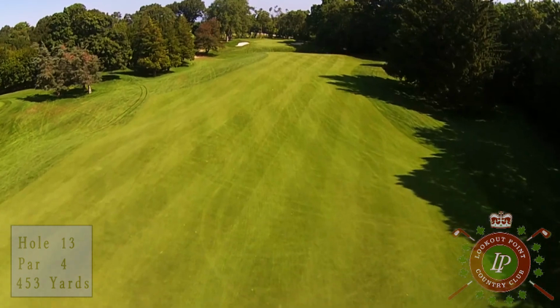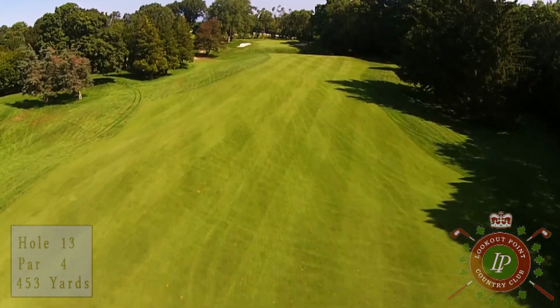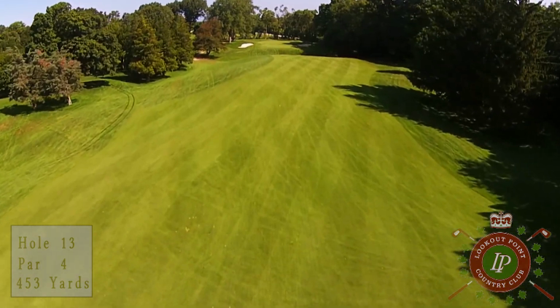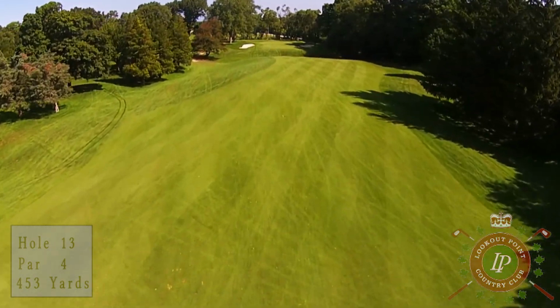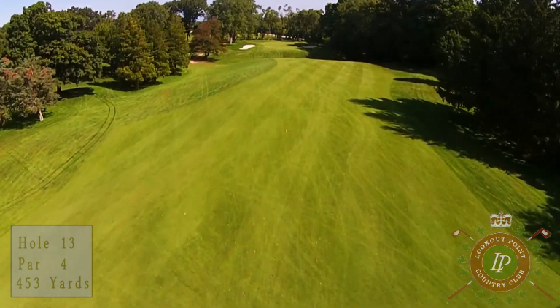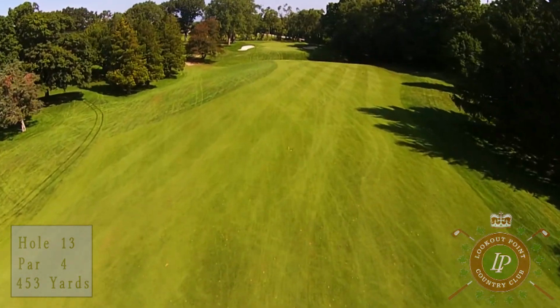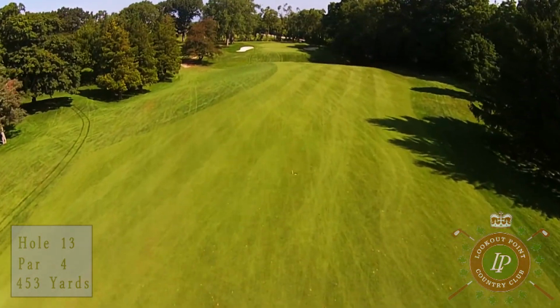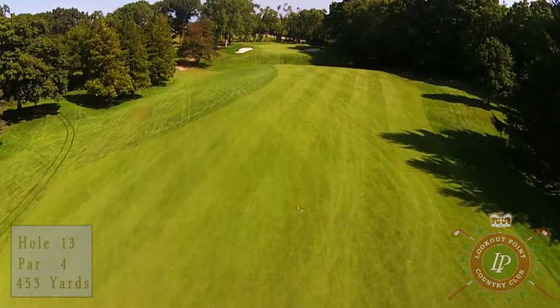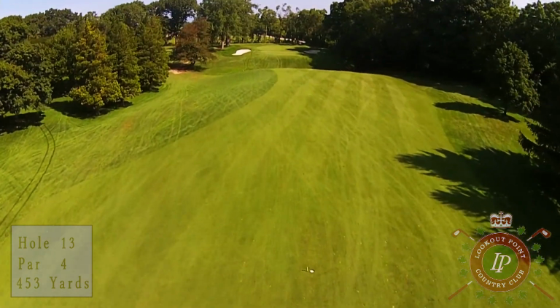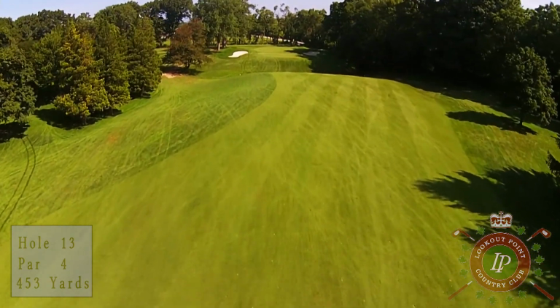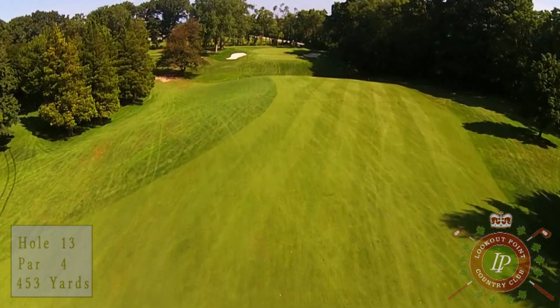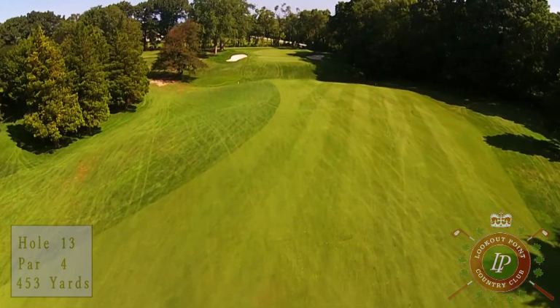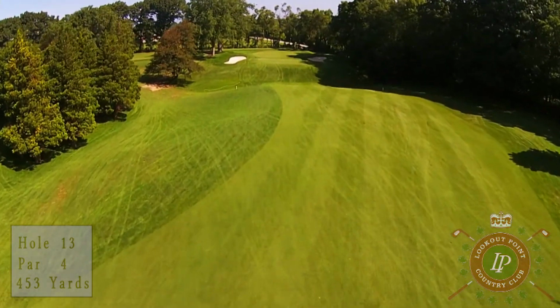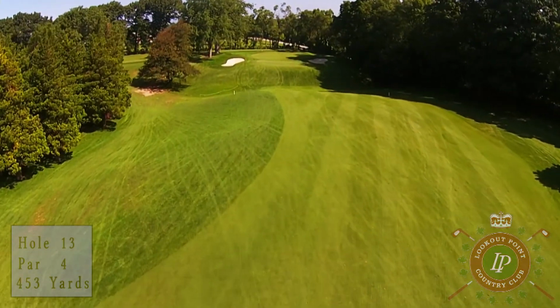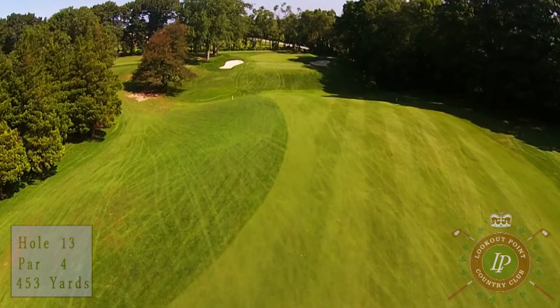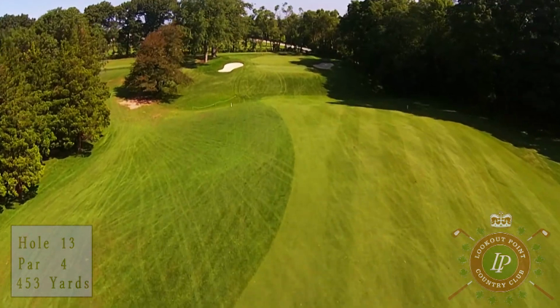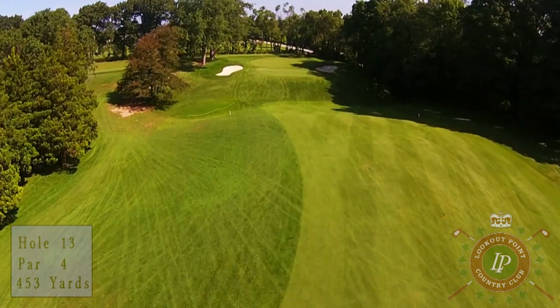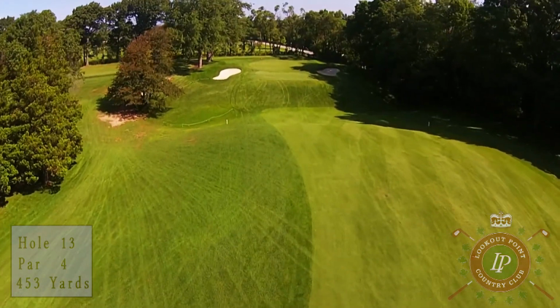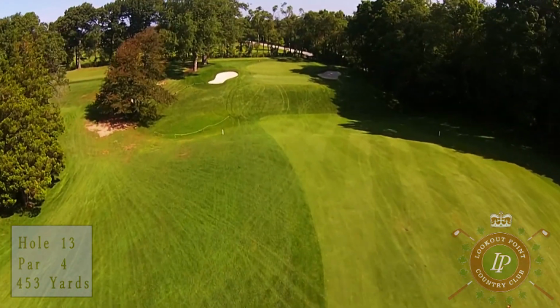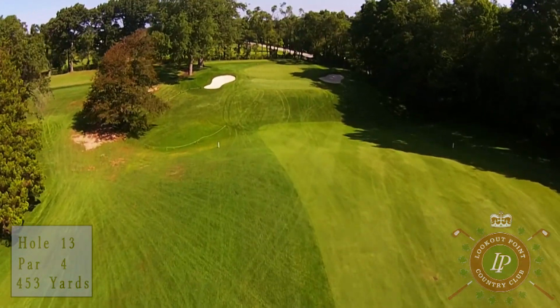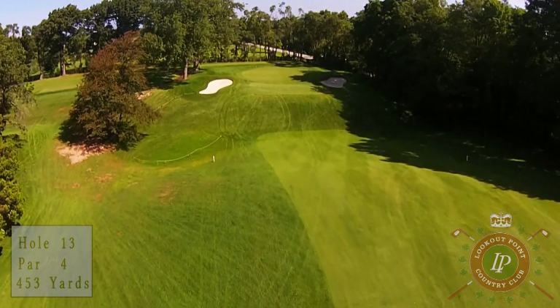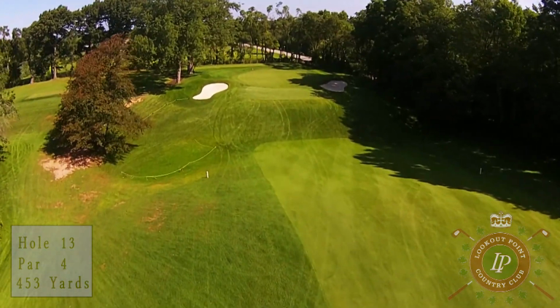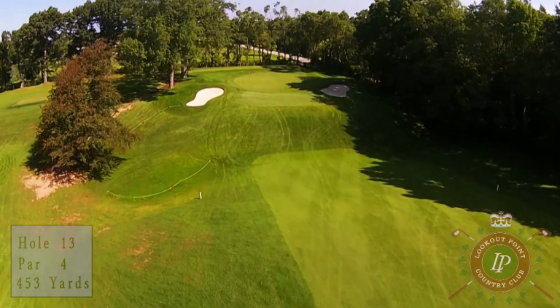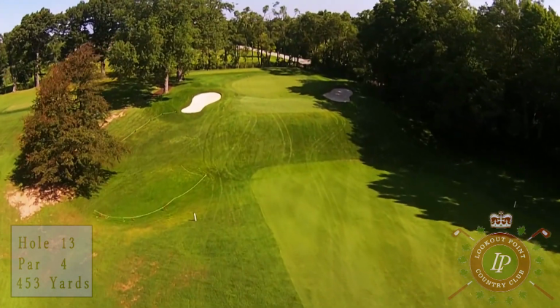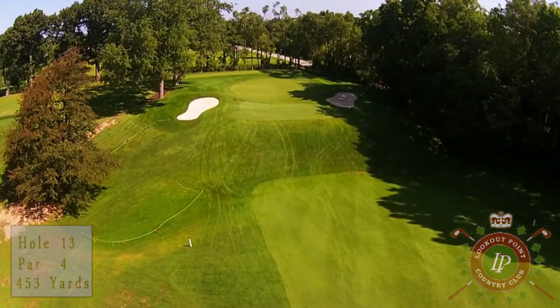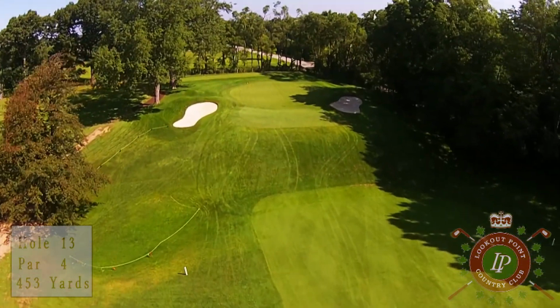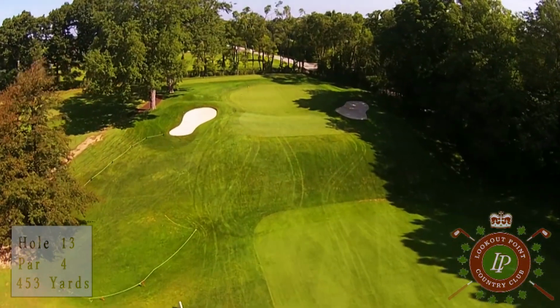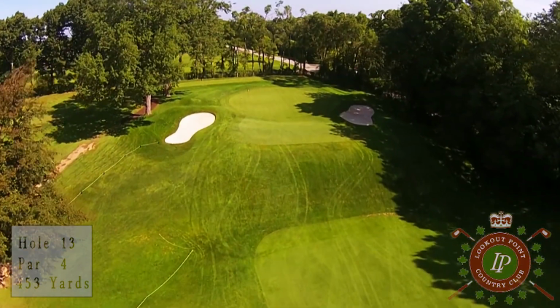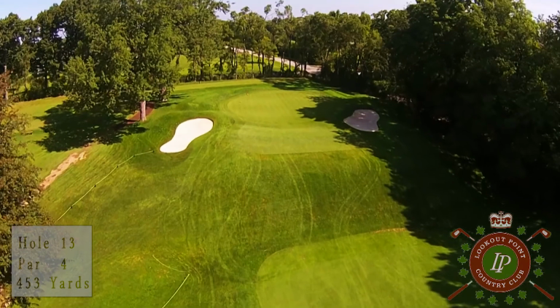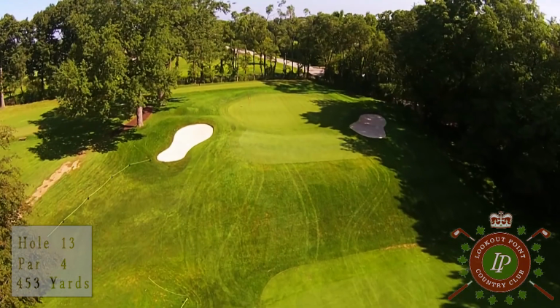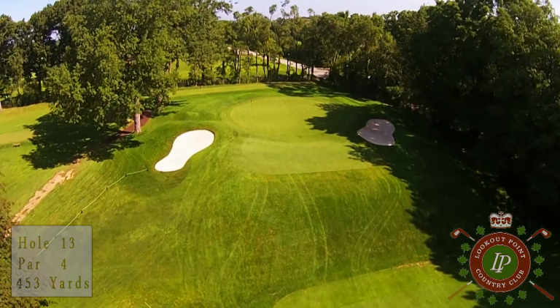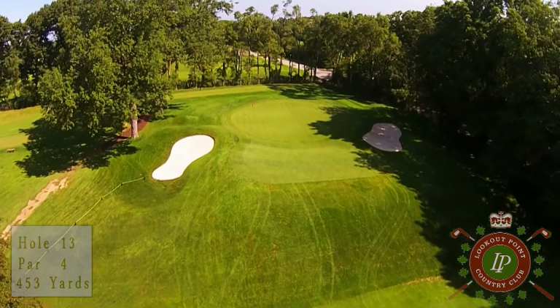Your mid-iron approach shot is to one of the smallest and most difficult greens at Lookout Point. Protected by bunkers, any pin placement you face on this green will challenge even the most seasoned putter.